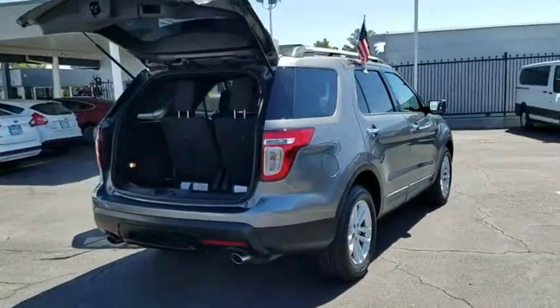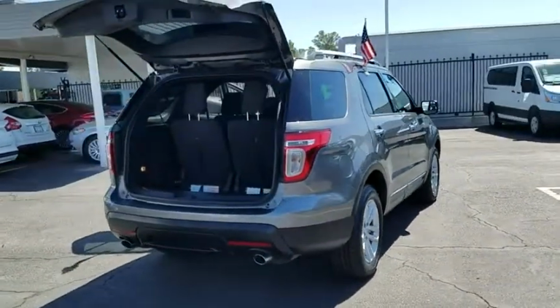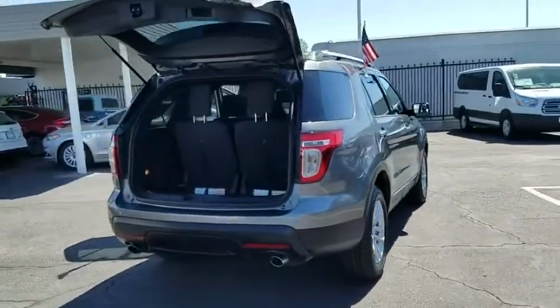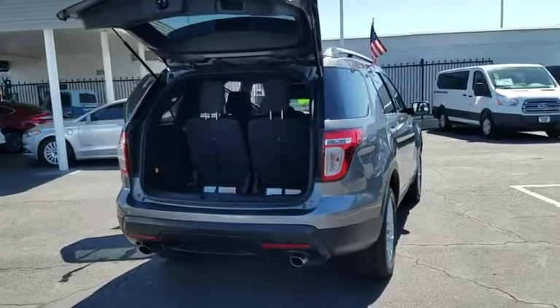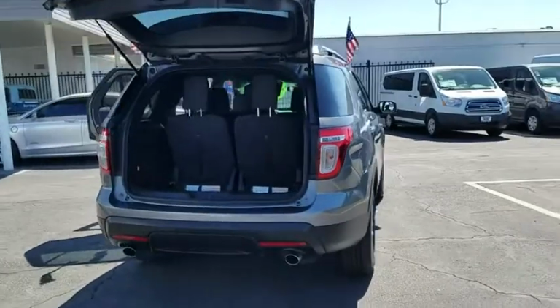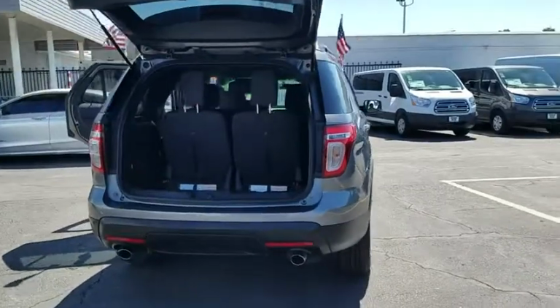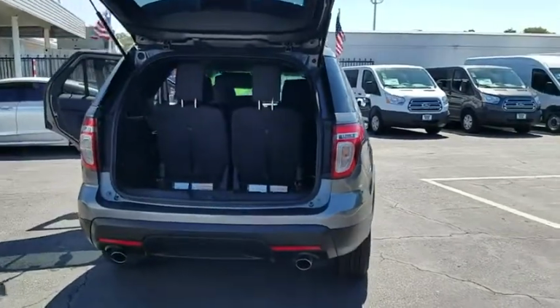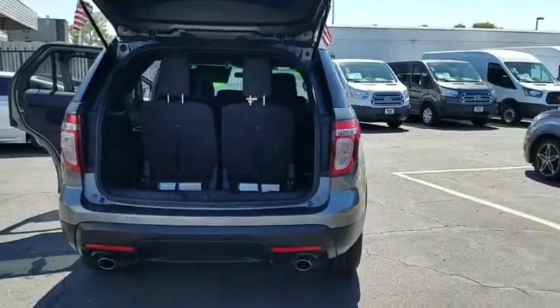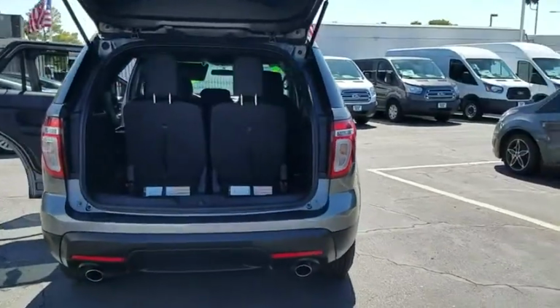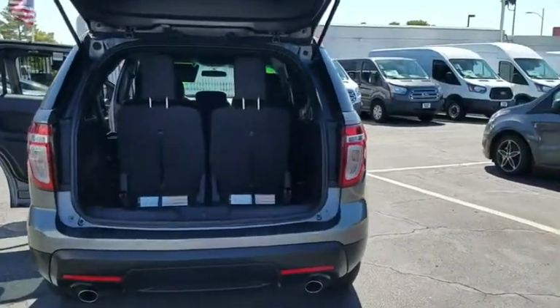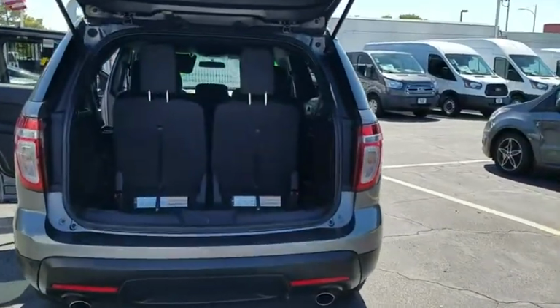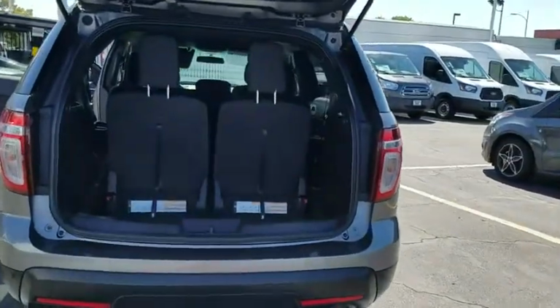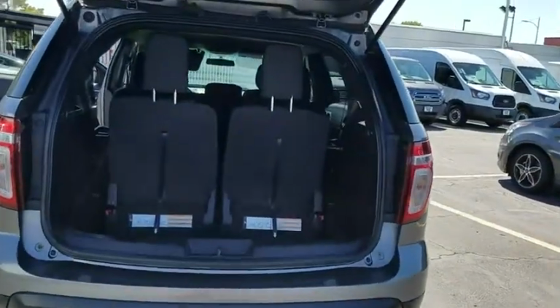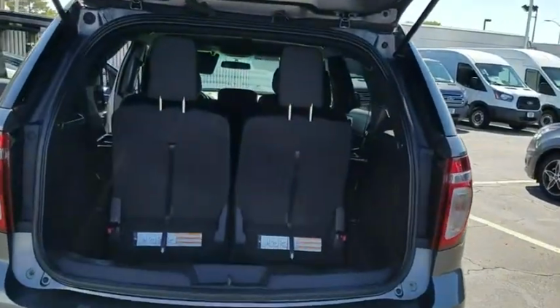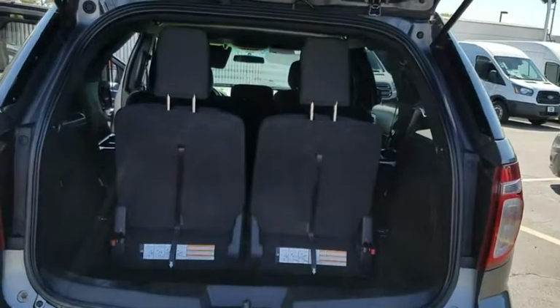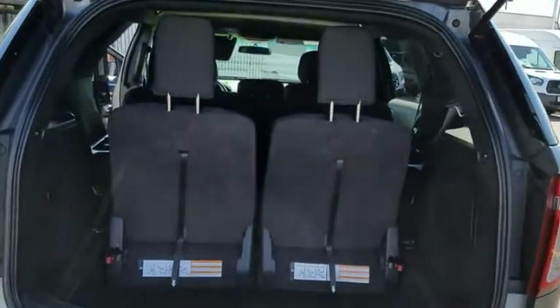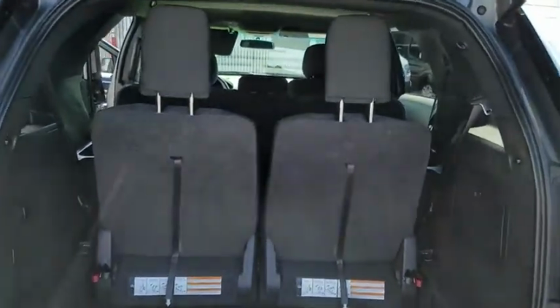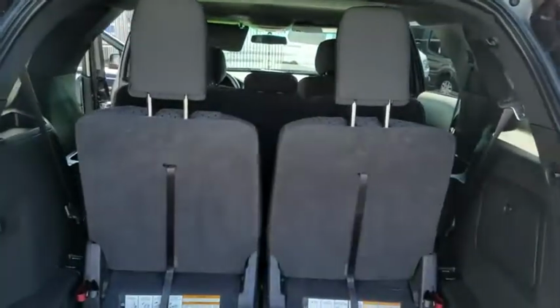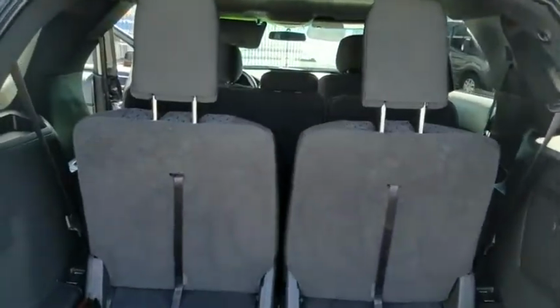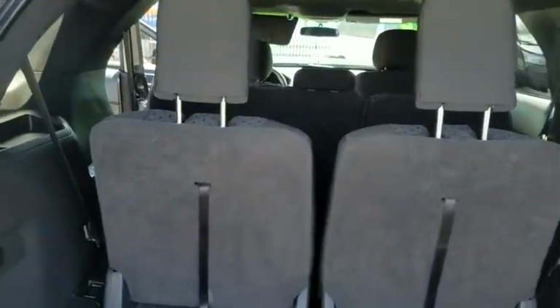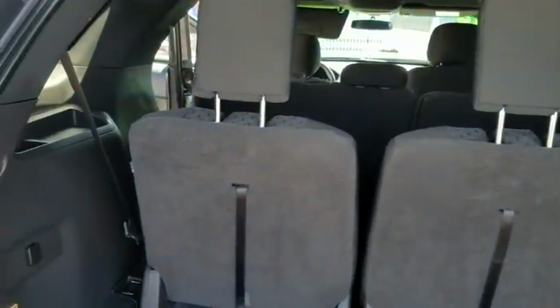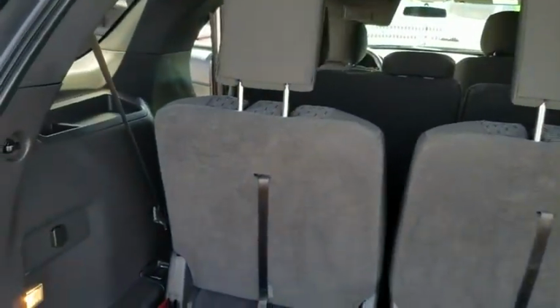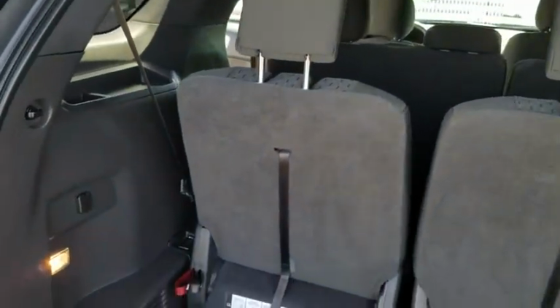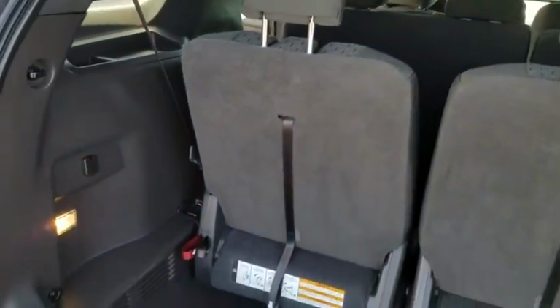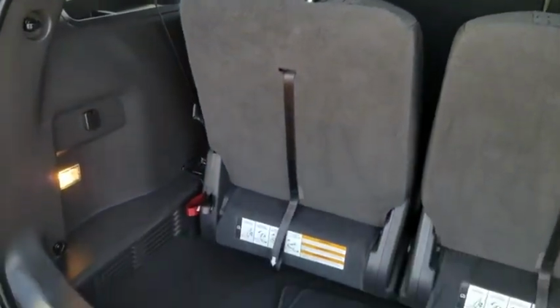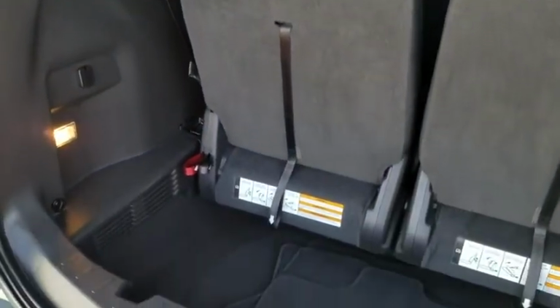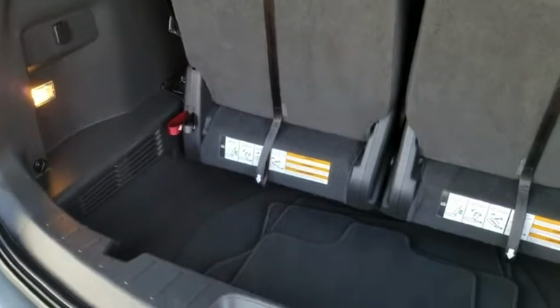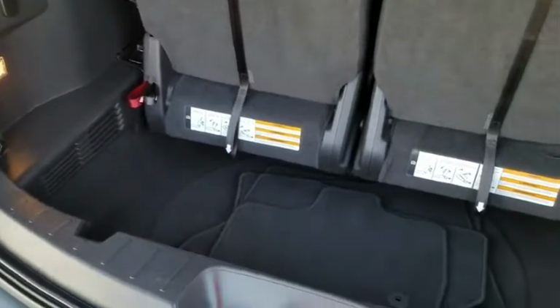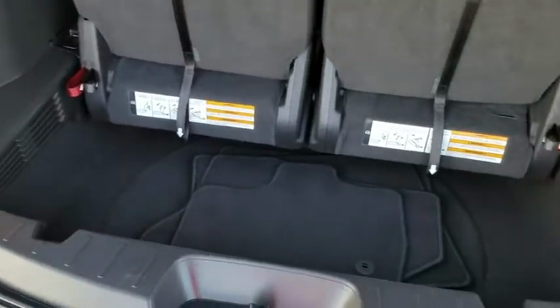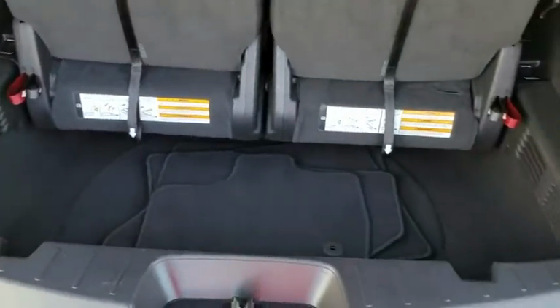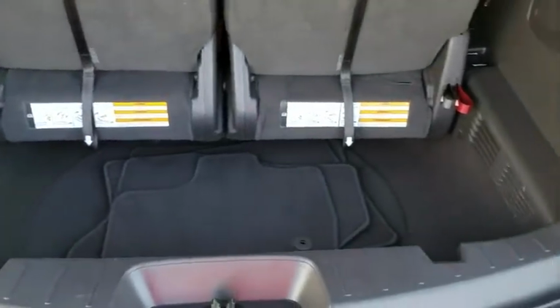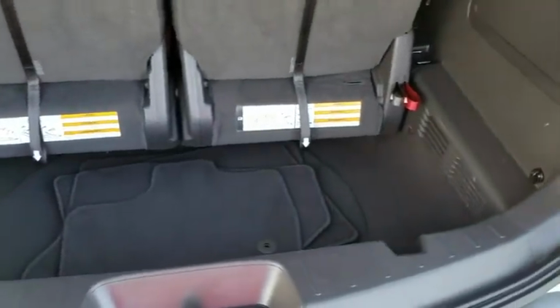Traction control, power passenger seat, dual airbags, power steering, one owner, alloy wheels, four-wheel disc brakes, AM FM CD, MP3 radio, electronic stability control, CD player, power windows.